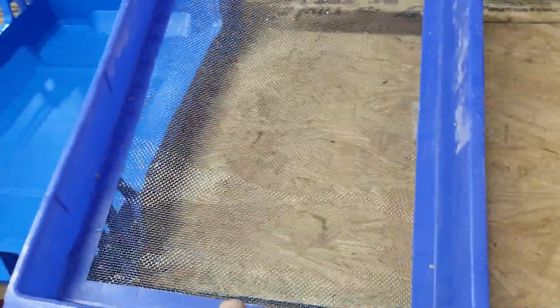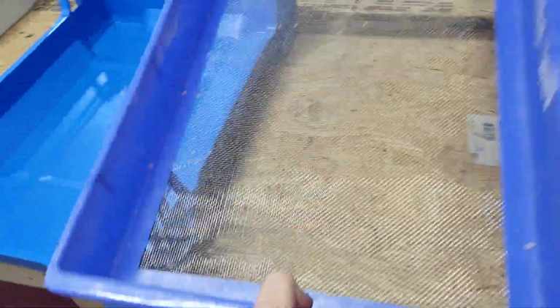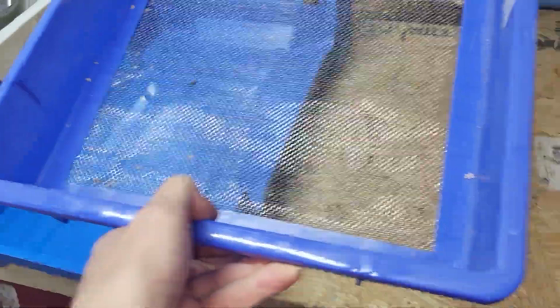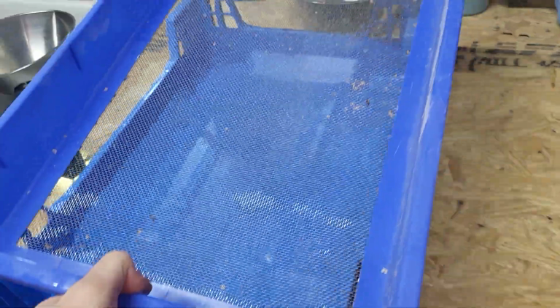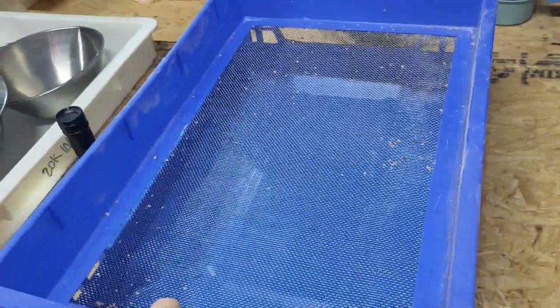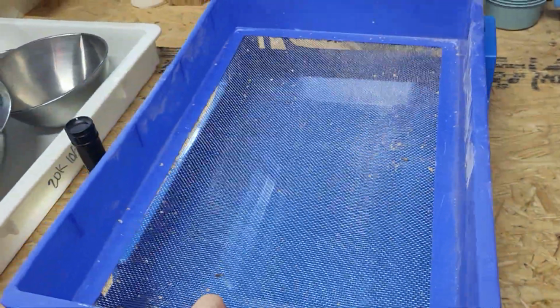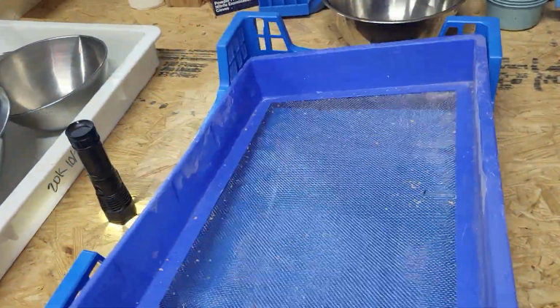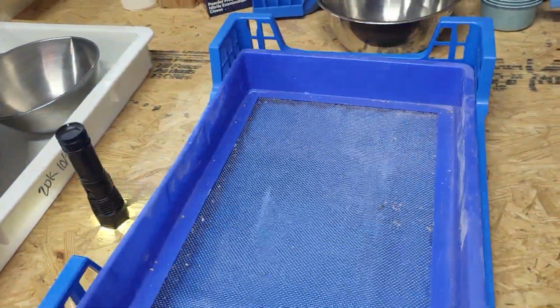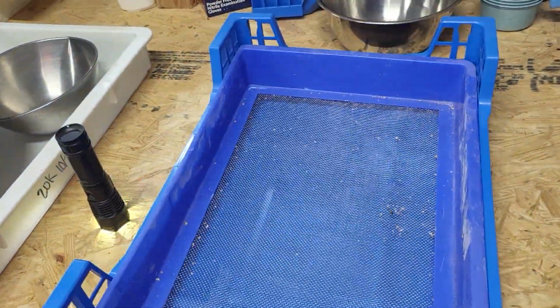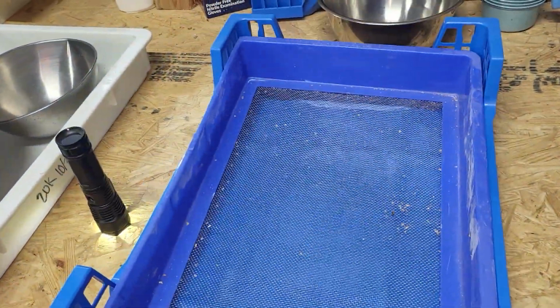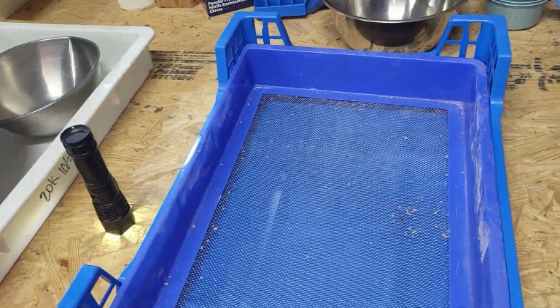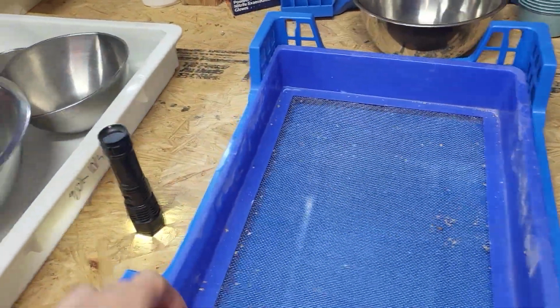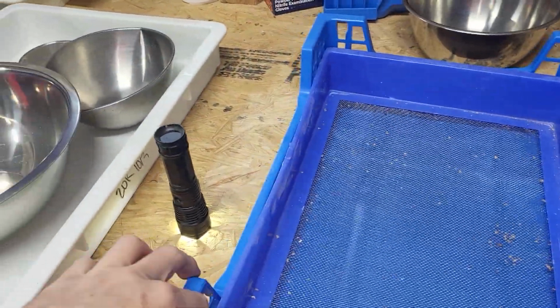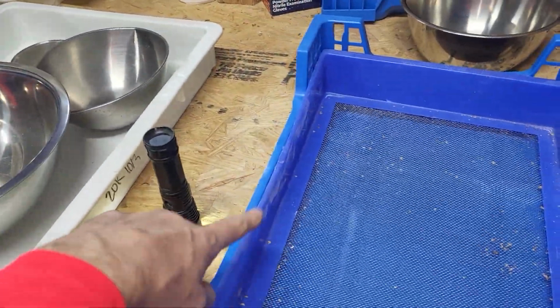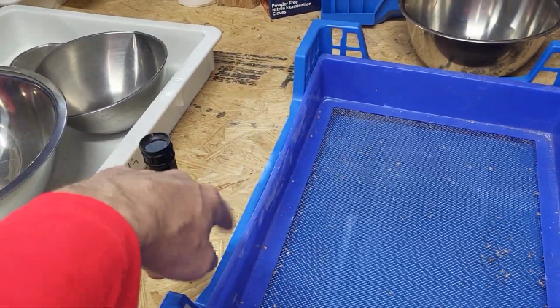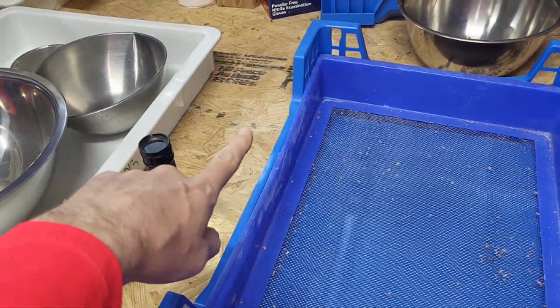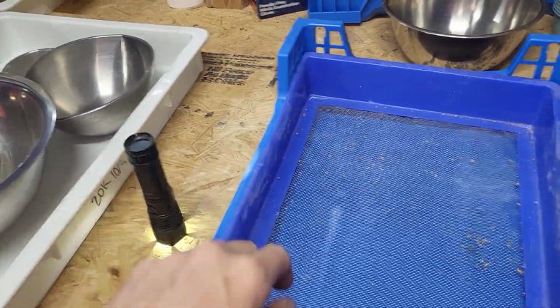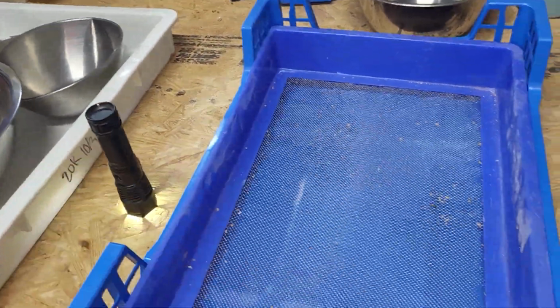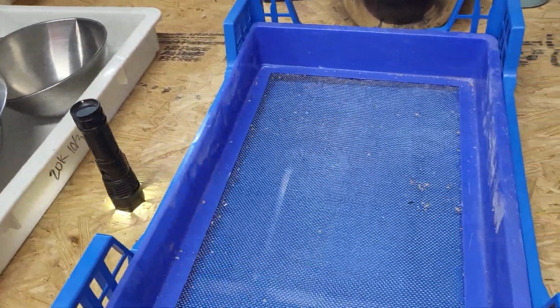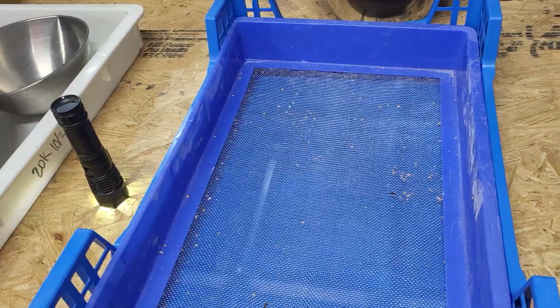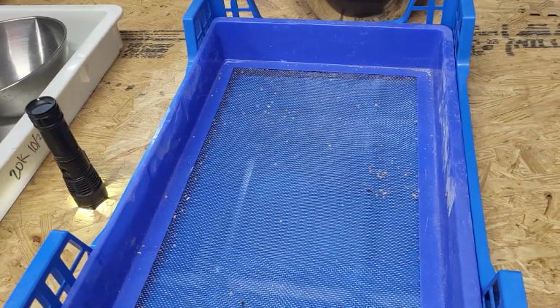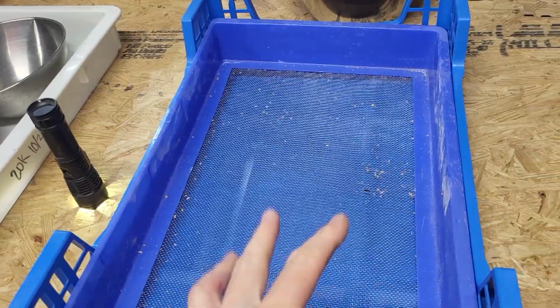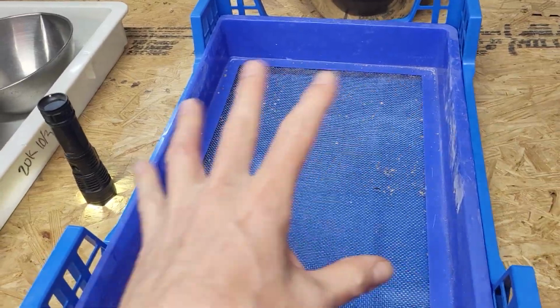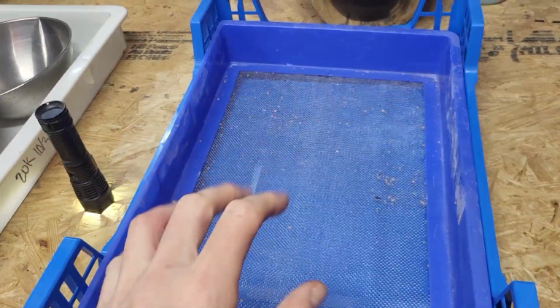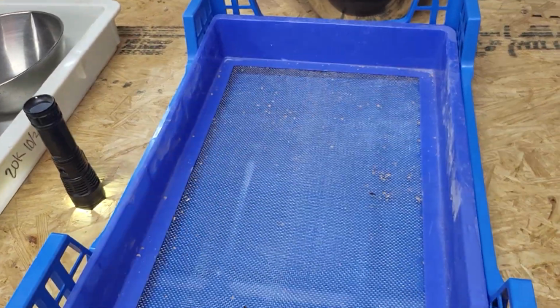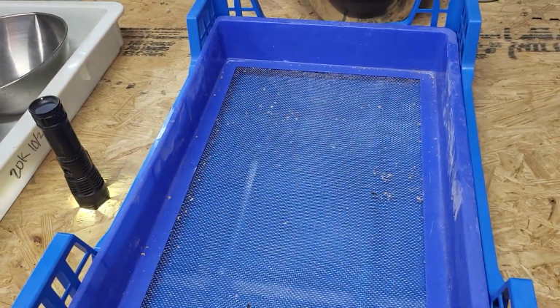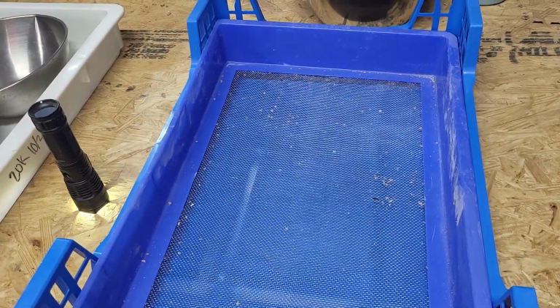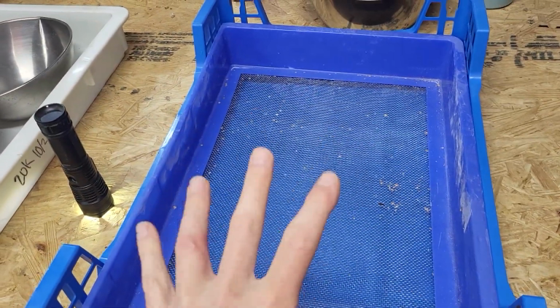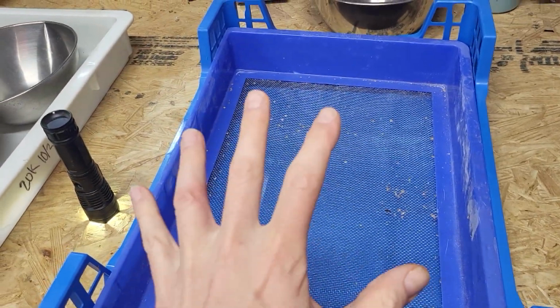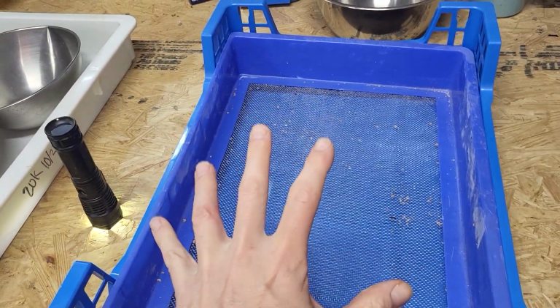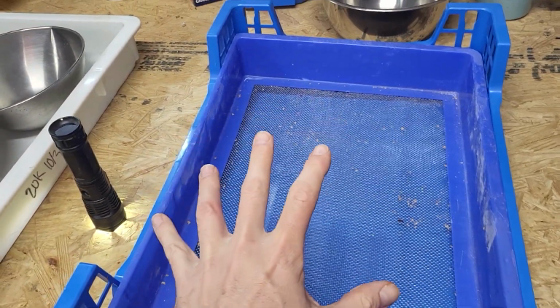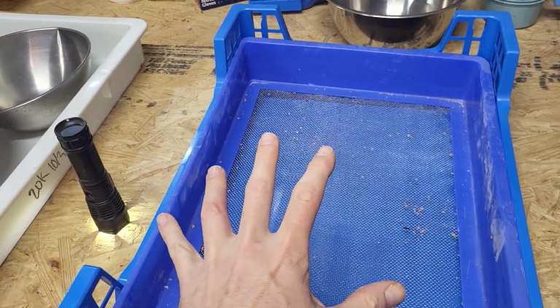So these mesh inserts fit down here — had to customize them by cutting off the side. These are not built for these blue trays, but they're hopefully going to work.